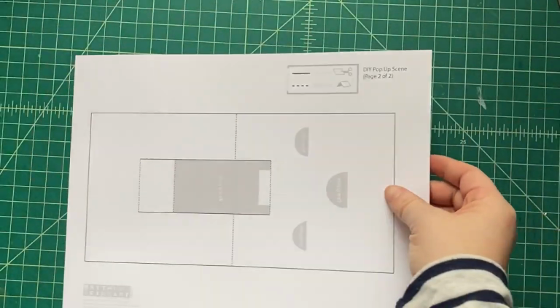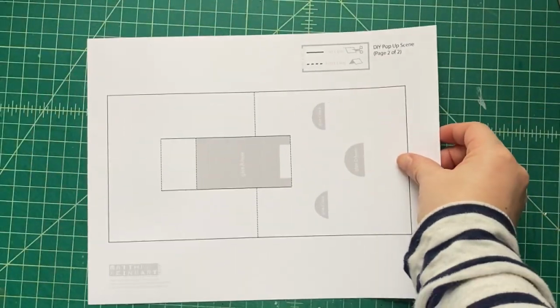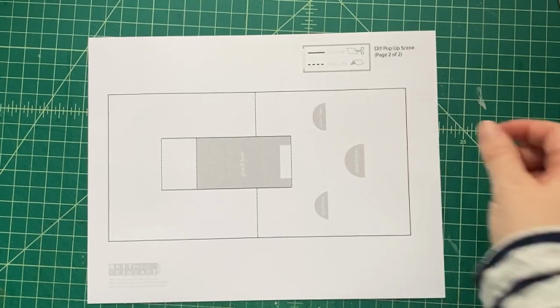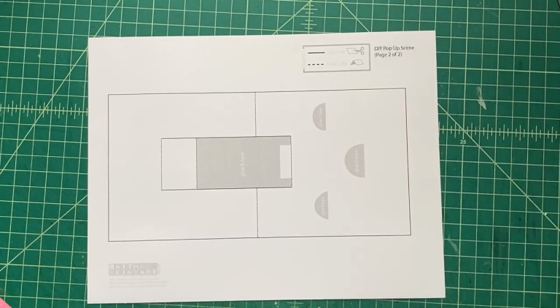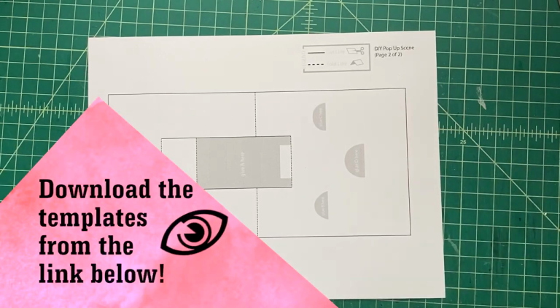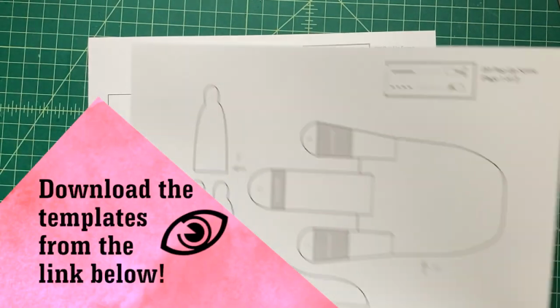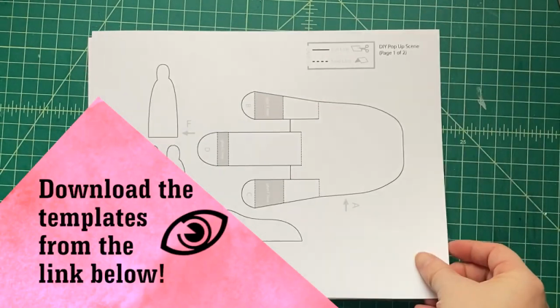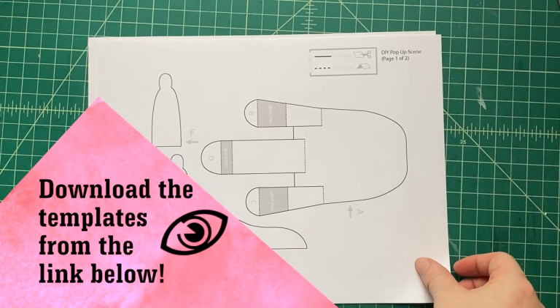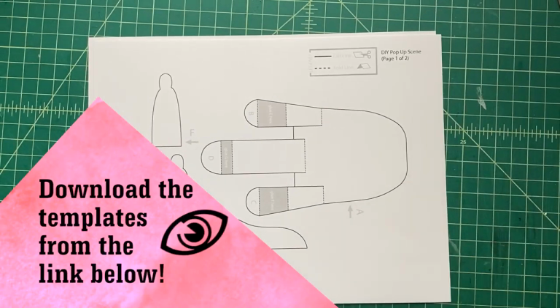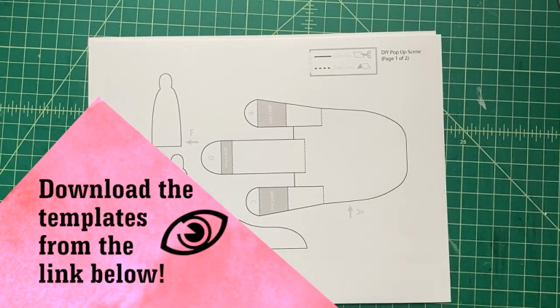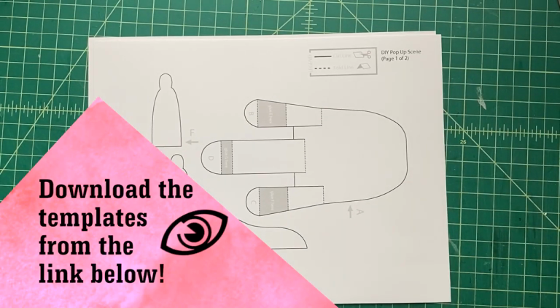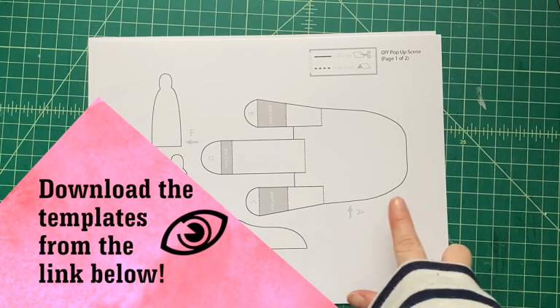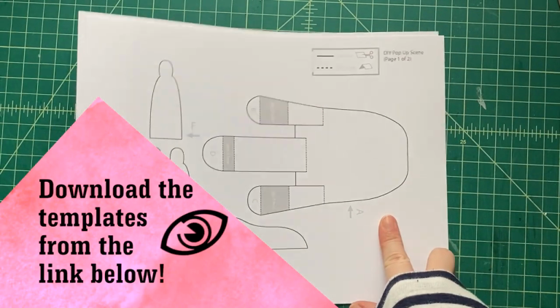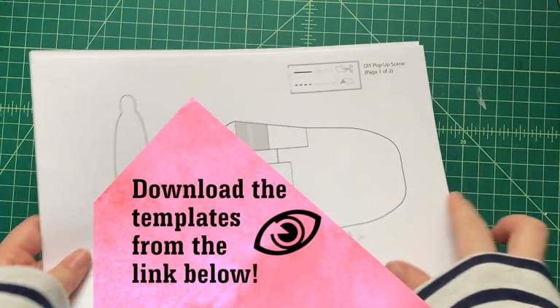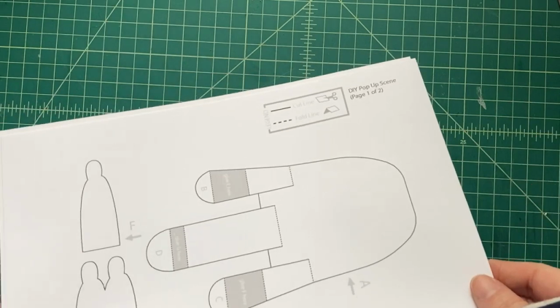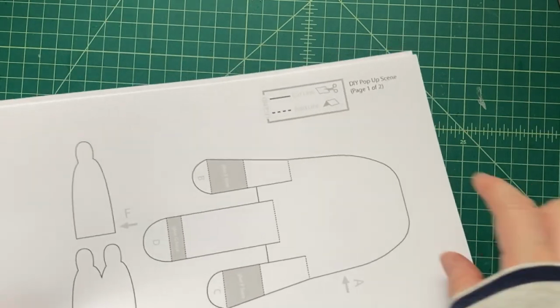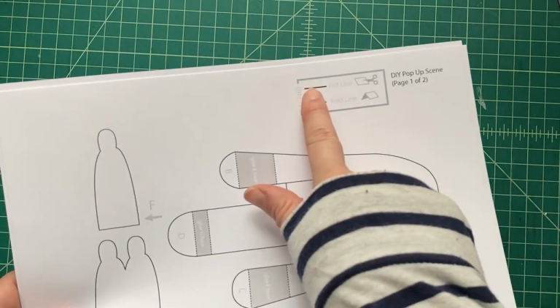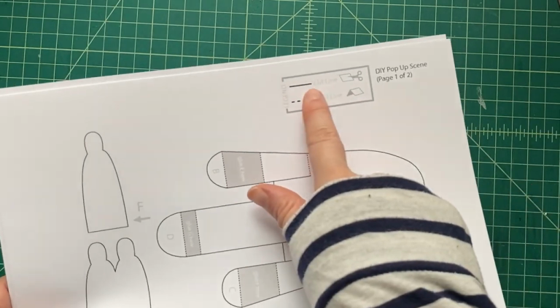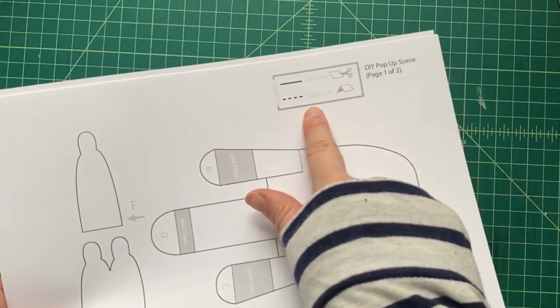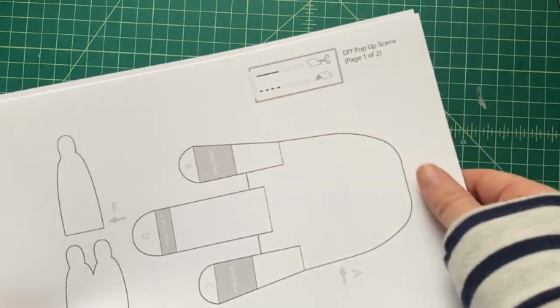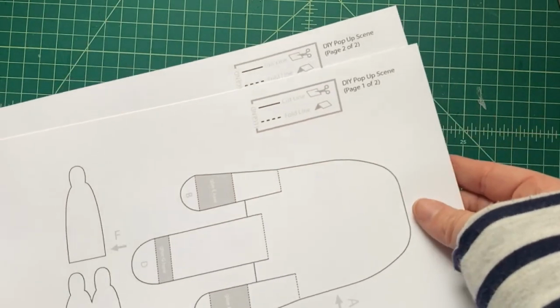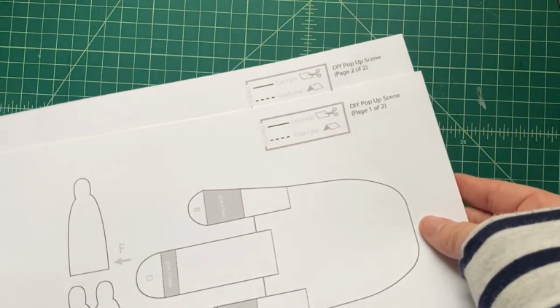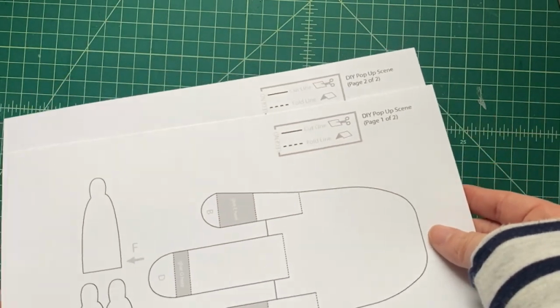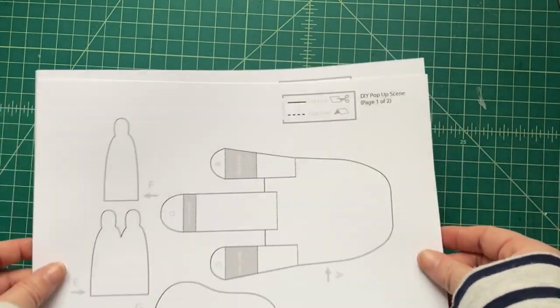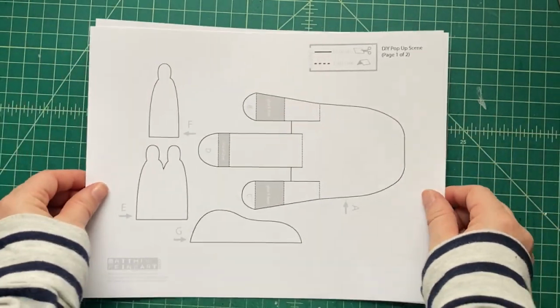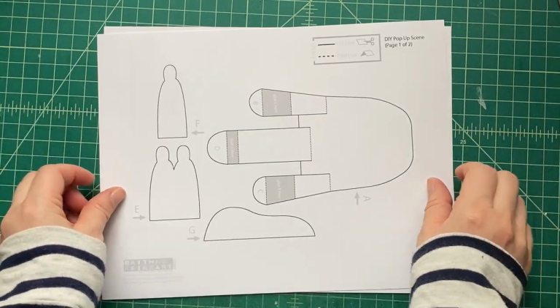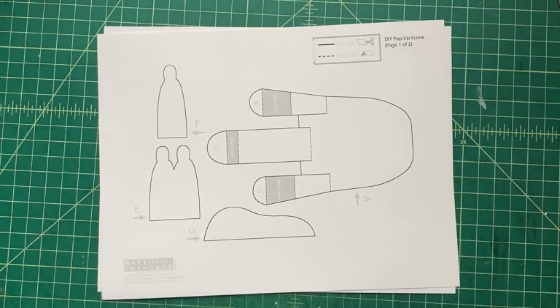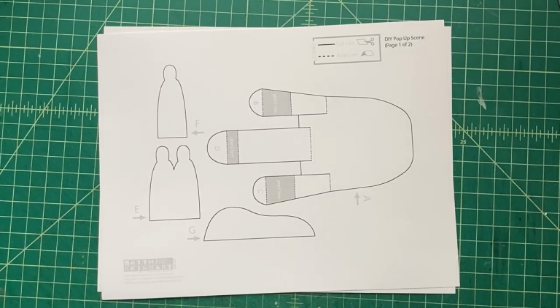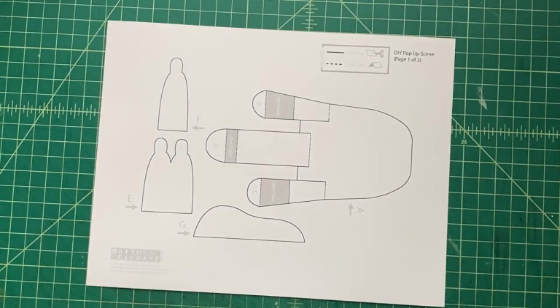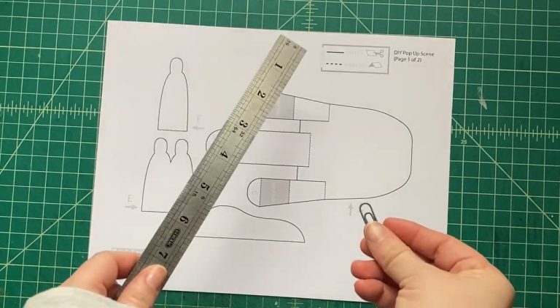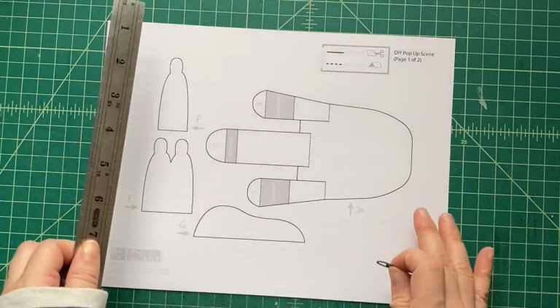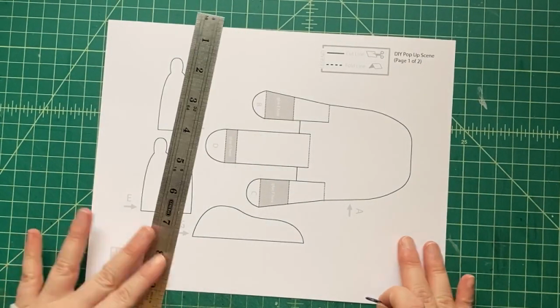It just uses a layer and you can download the templates down below. You just click on the link, download them and print them onto cardstock — just regular 110-pound cardstock or something like that, a little thicker than regular paper. And there's only two pages of templates that you have to use.